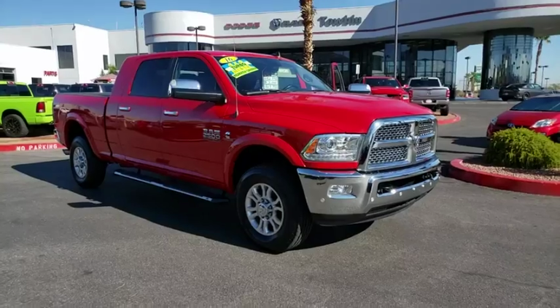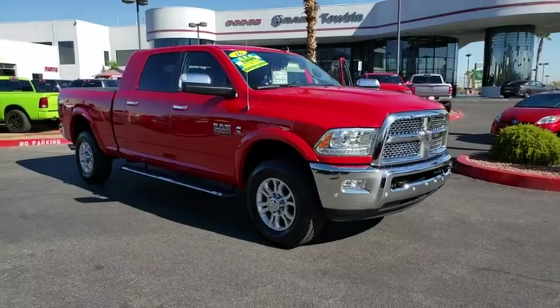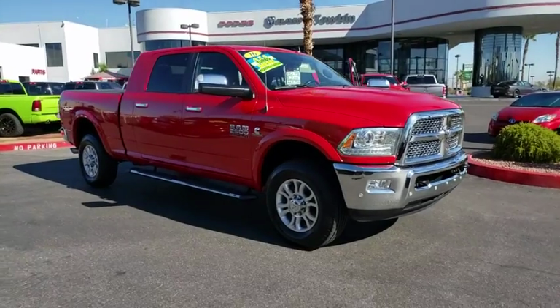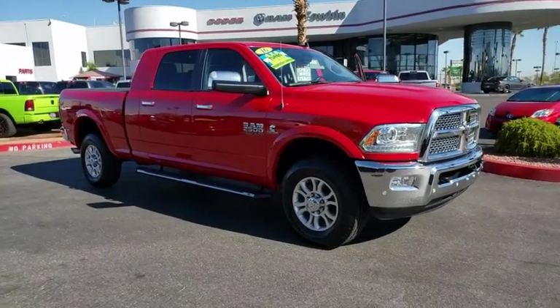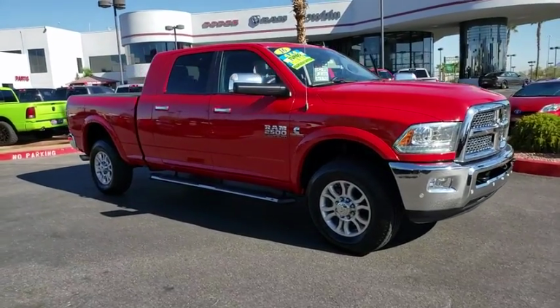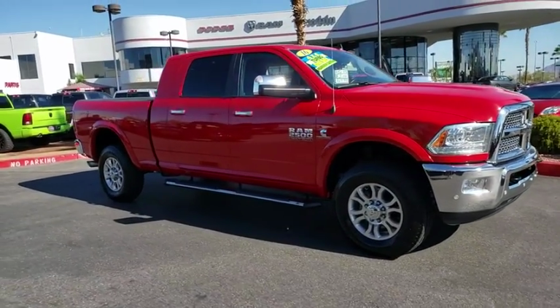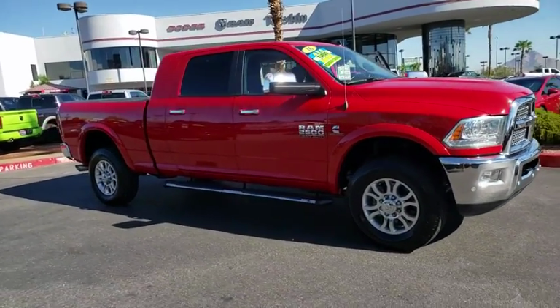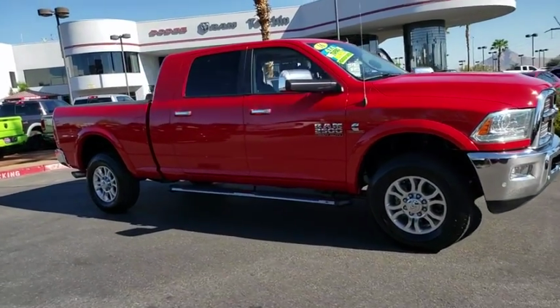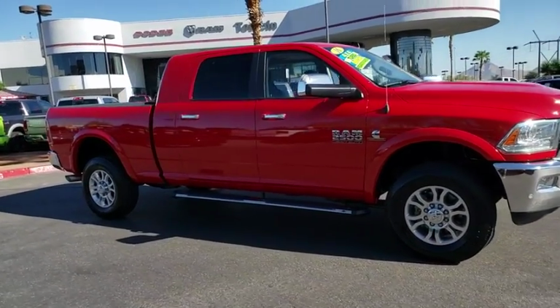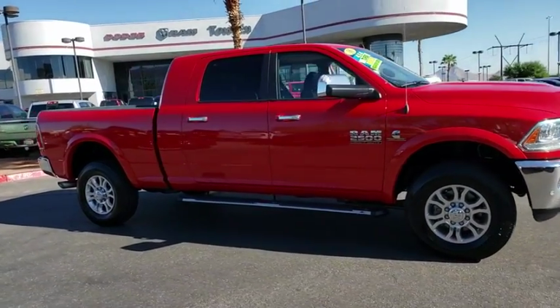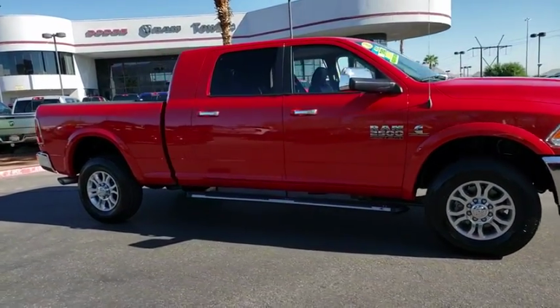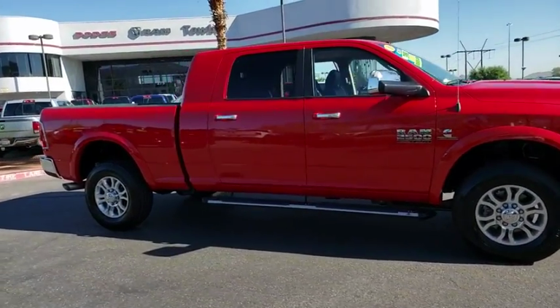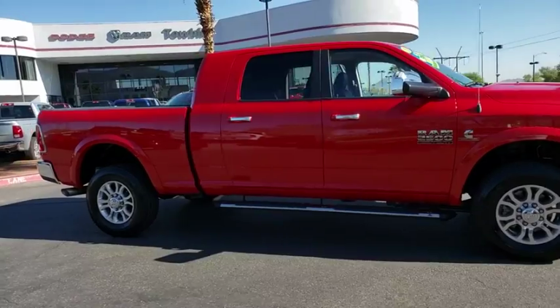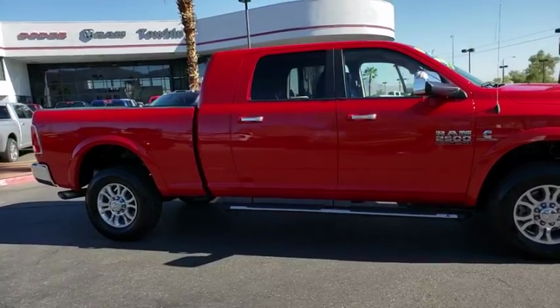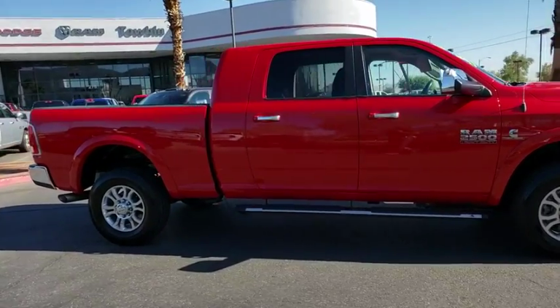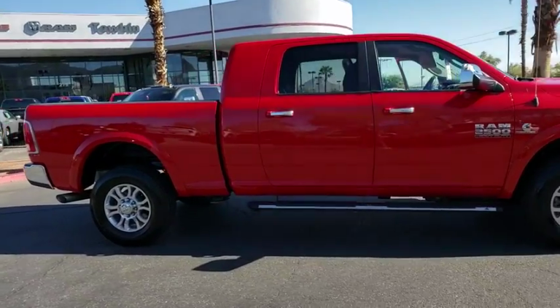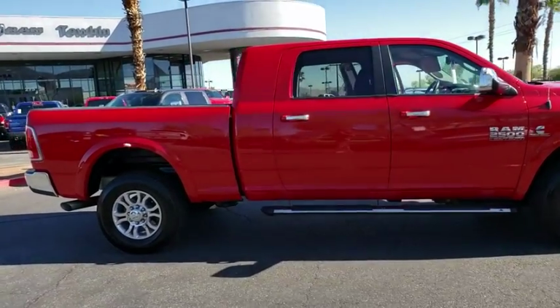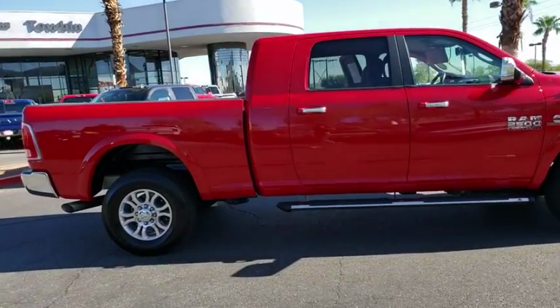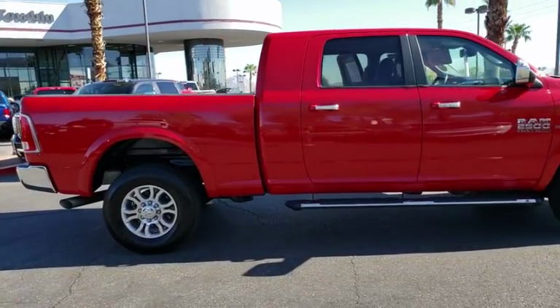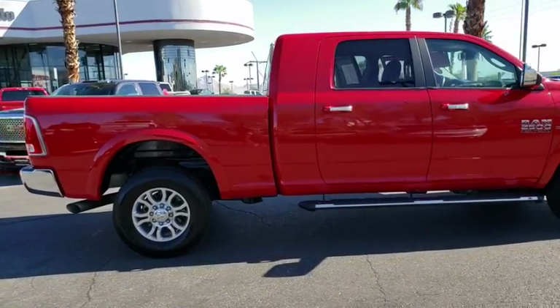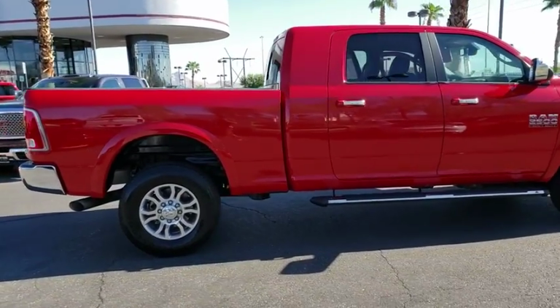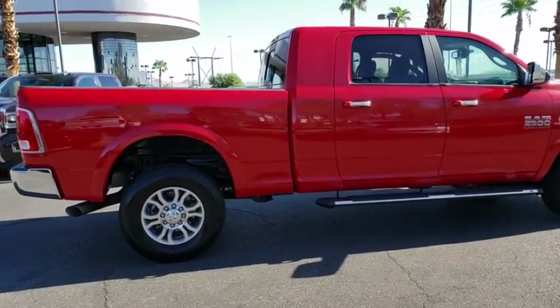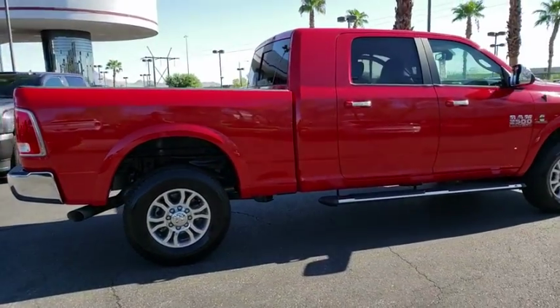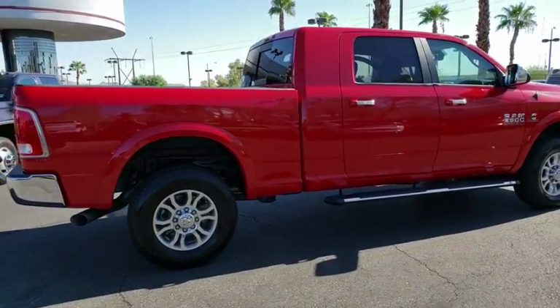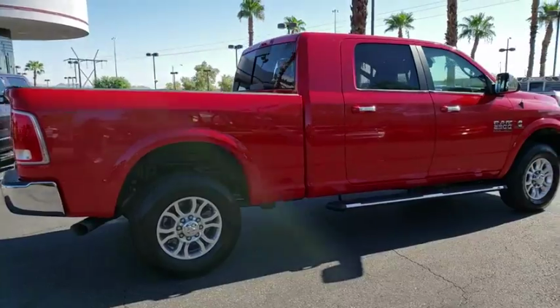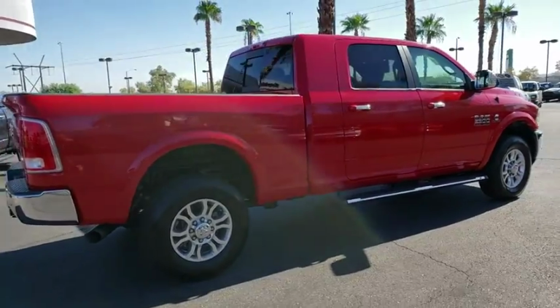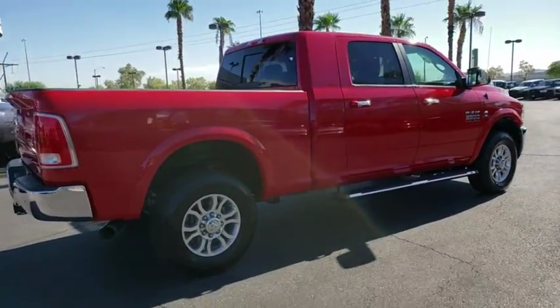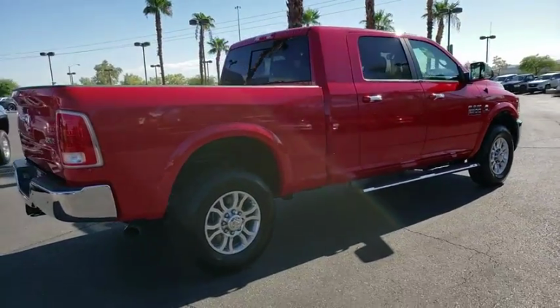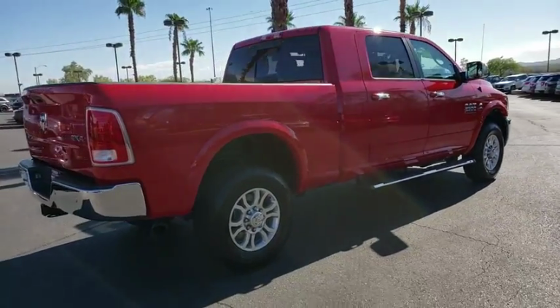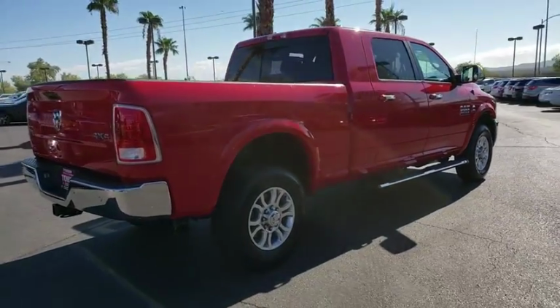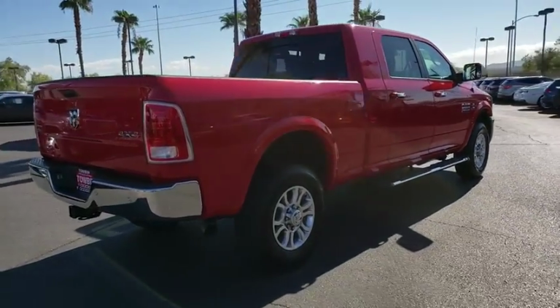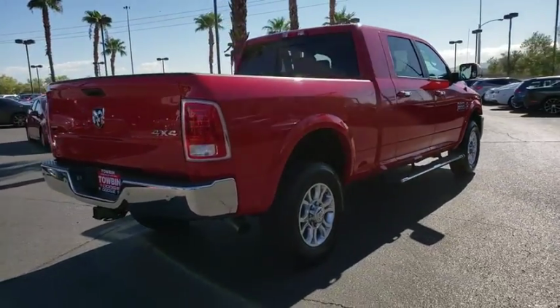Stop by and take a look at the 2016 Ram 2500. The Ram 2500 is the 2010 Truck of the Year winner — the hardest working truck in the tow business. This vehicle has less than 45,000 miles.